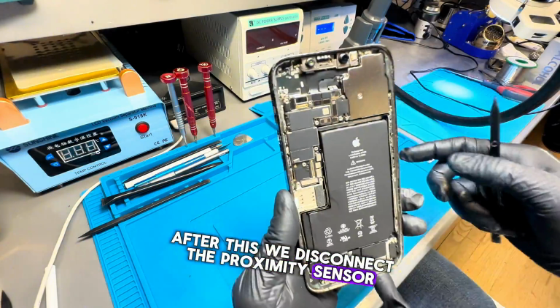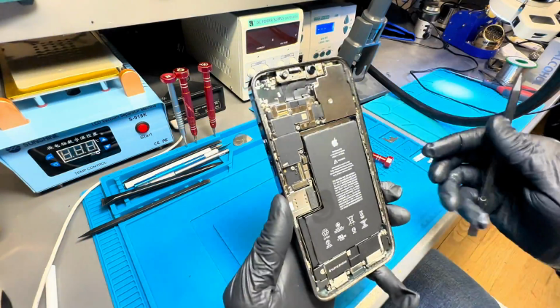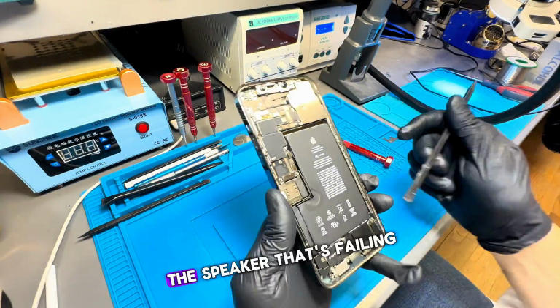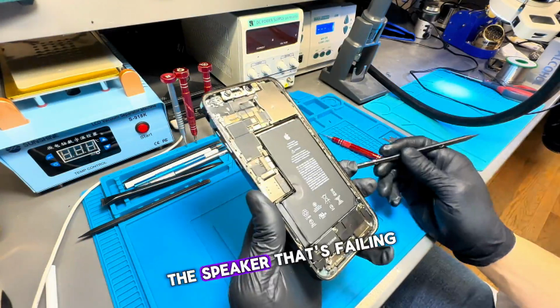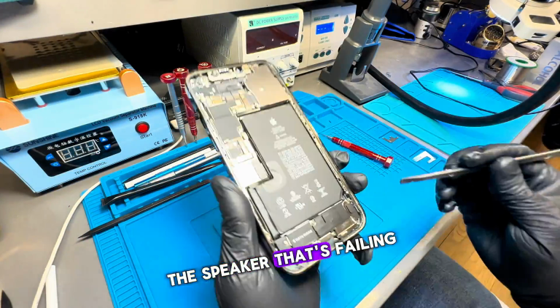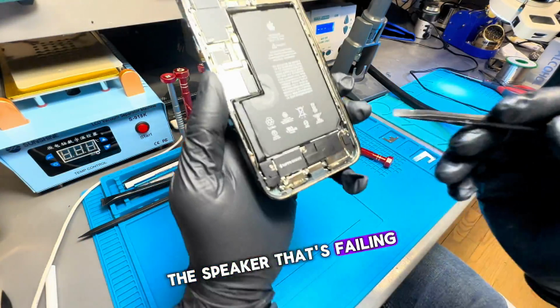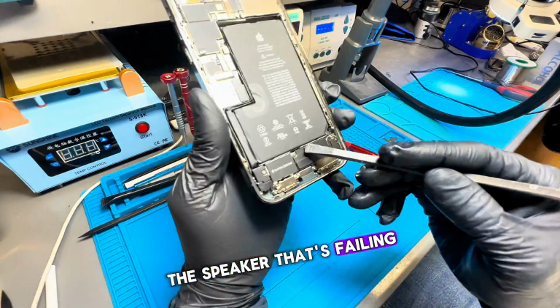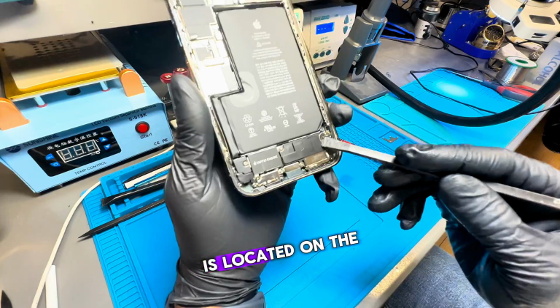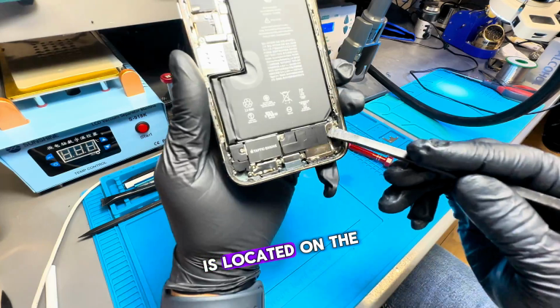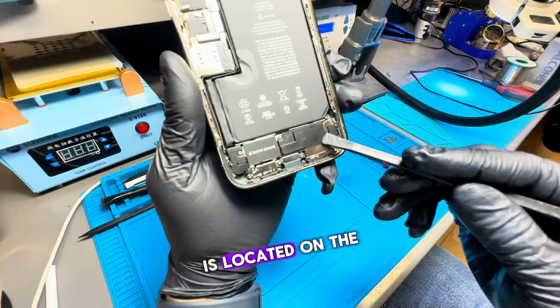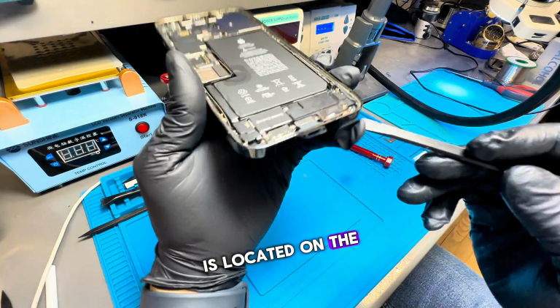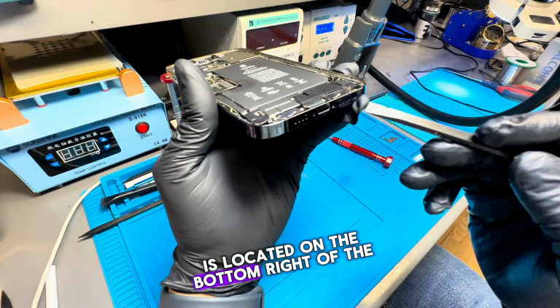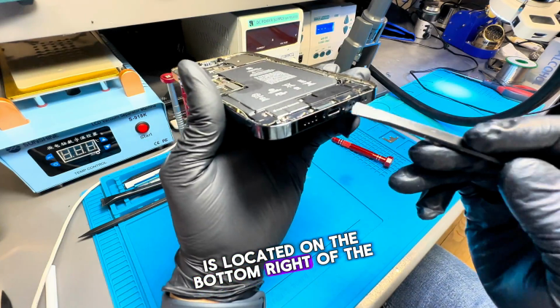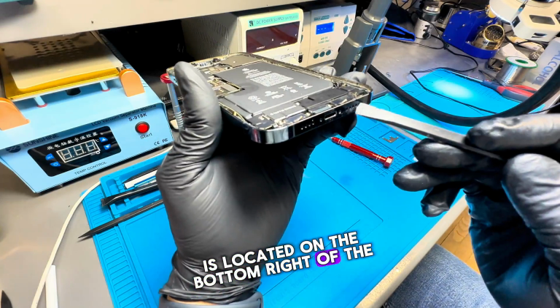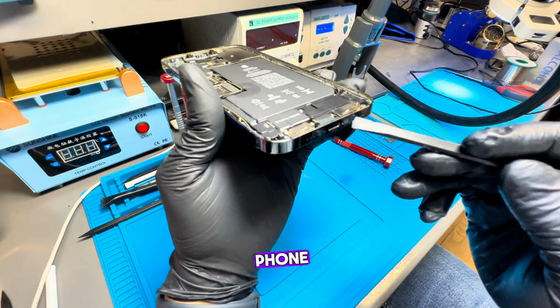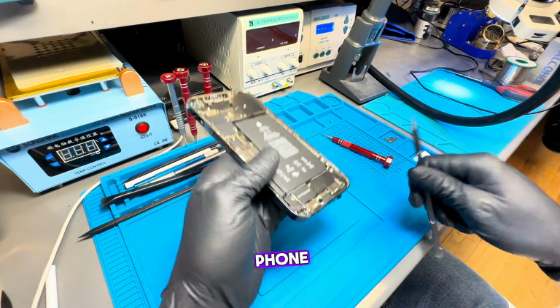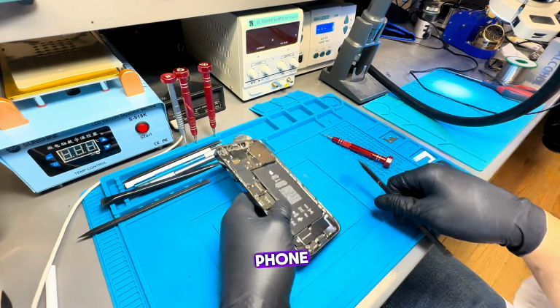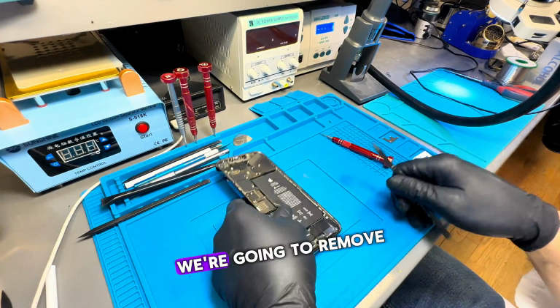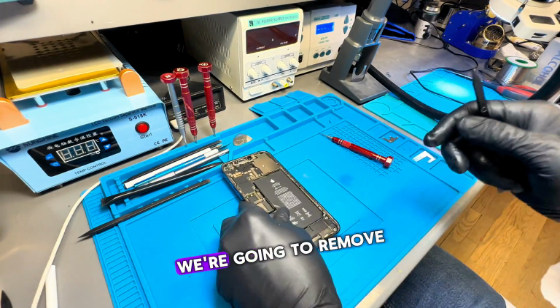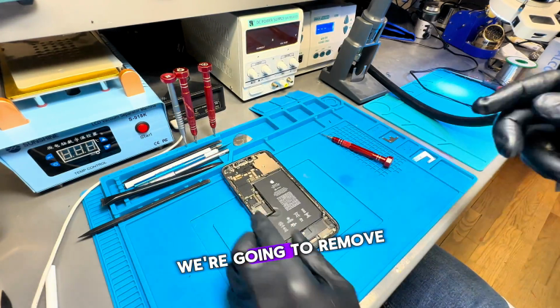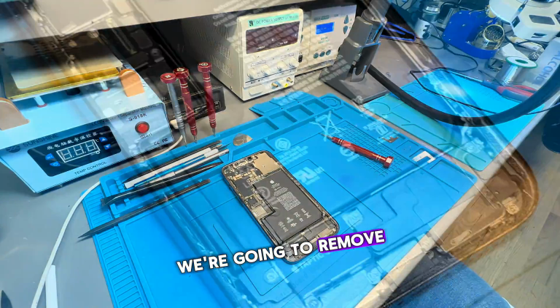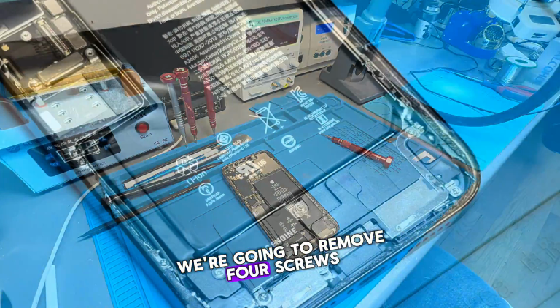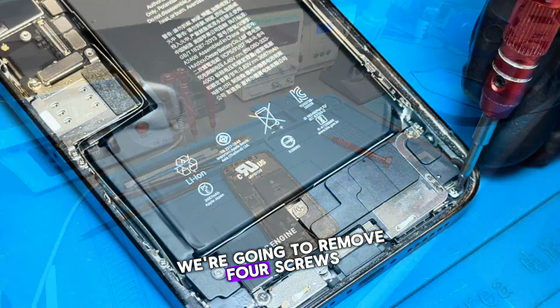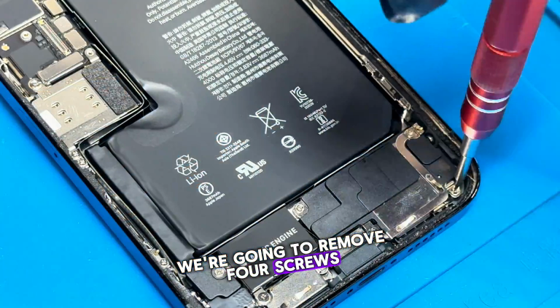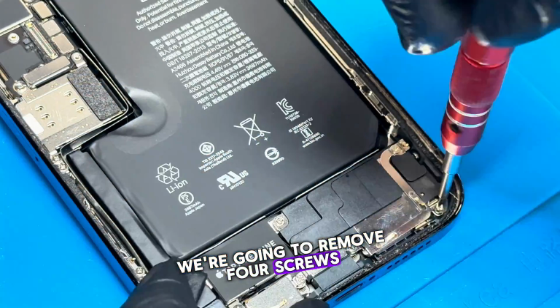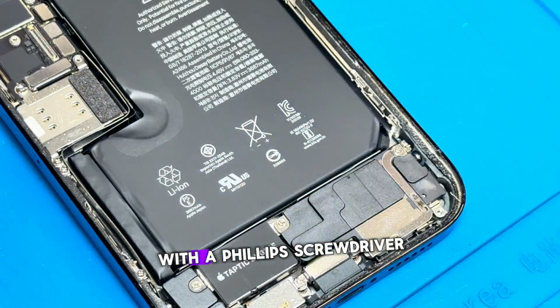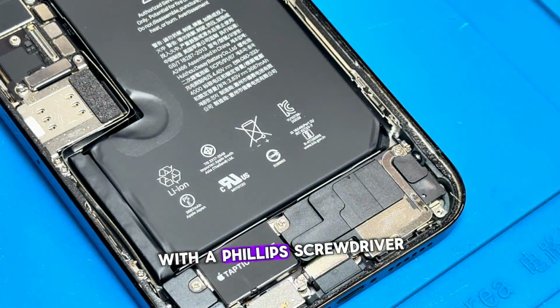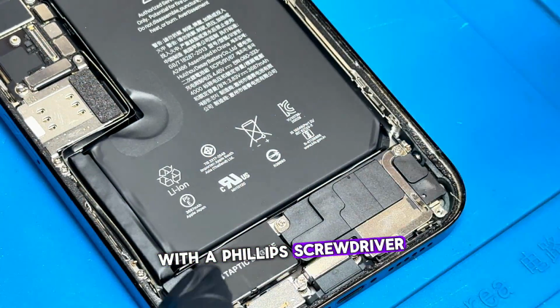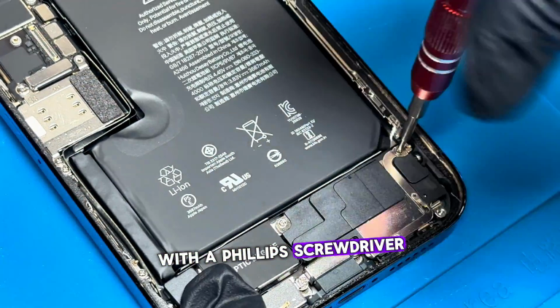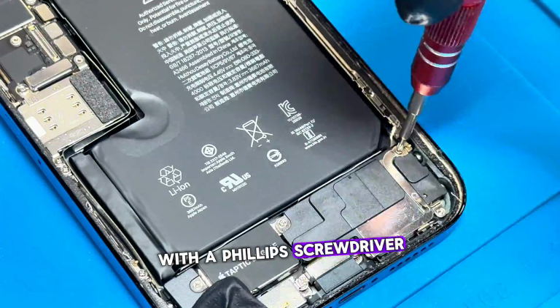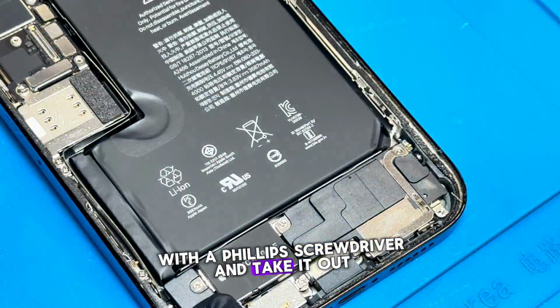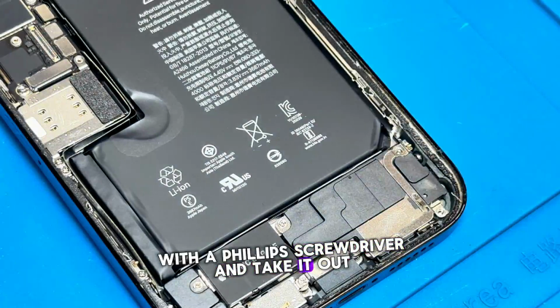The speaker that's failing is located on the bottom right of the phone. We're going to remove four screws with a Phillips screwdriver and take it out.